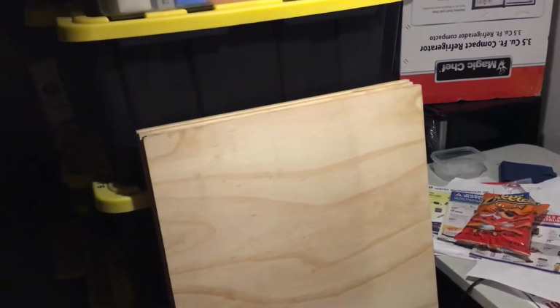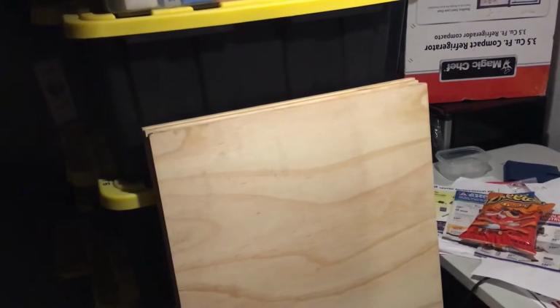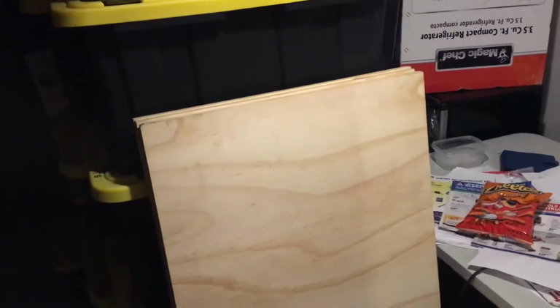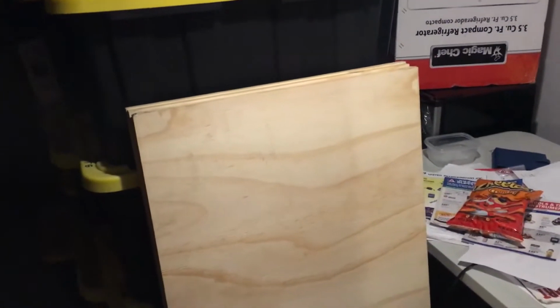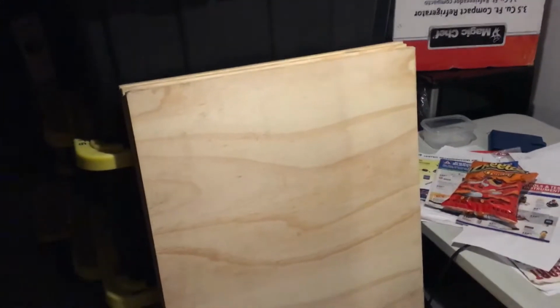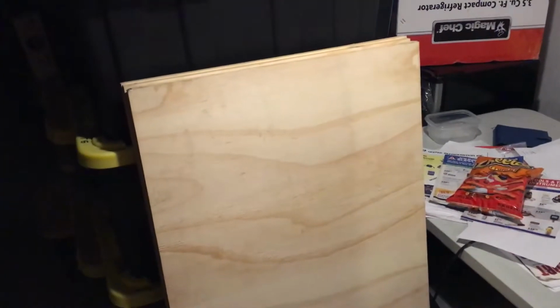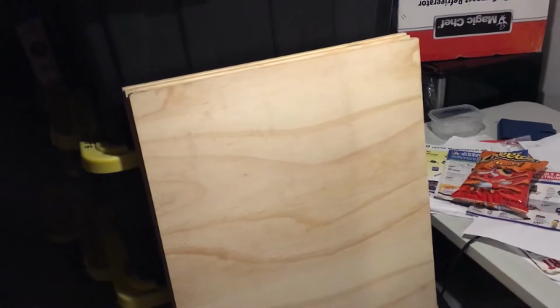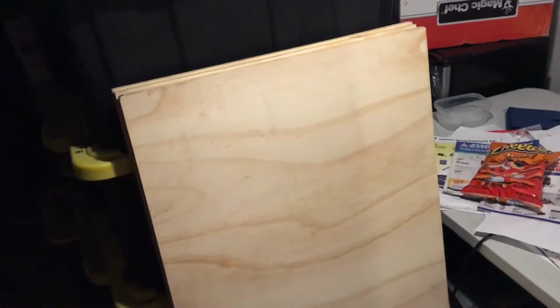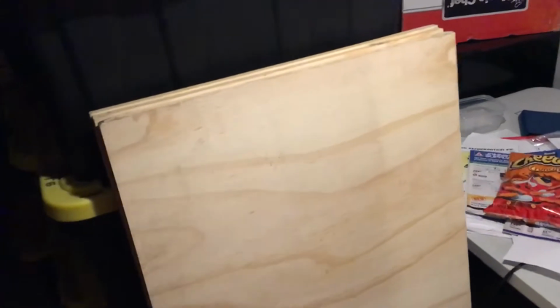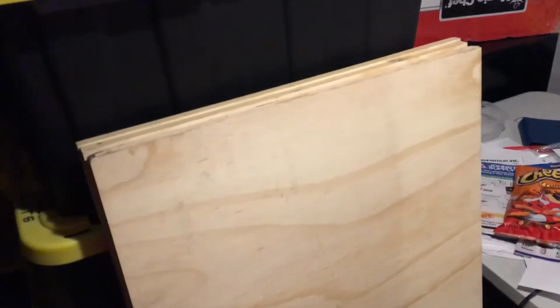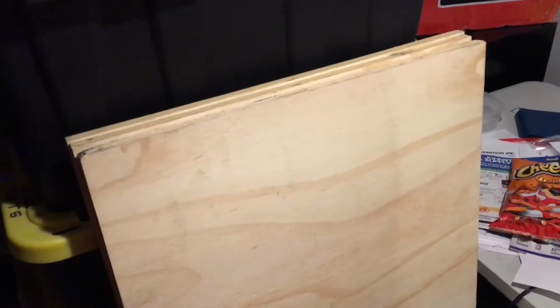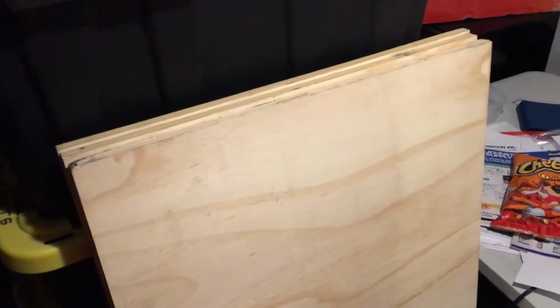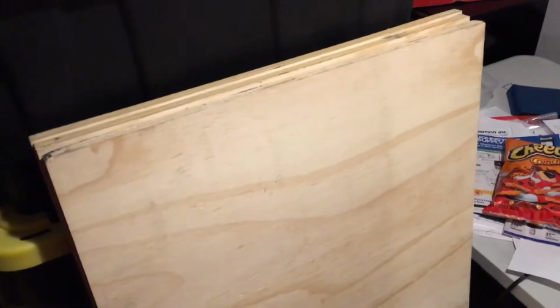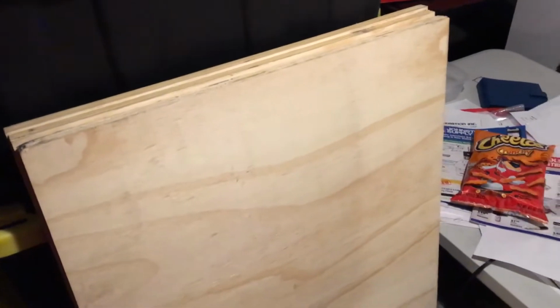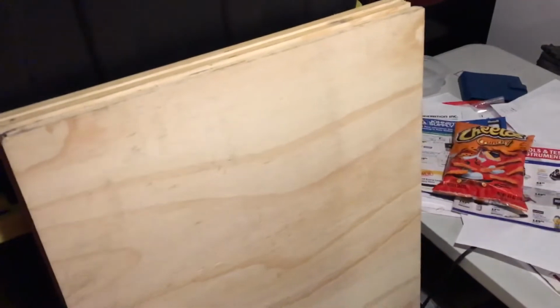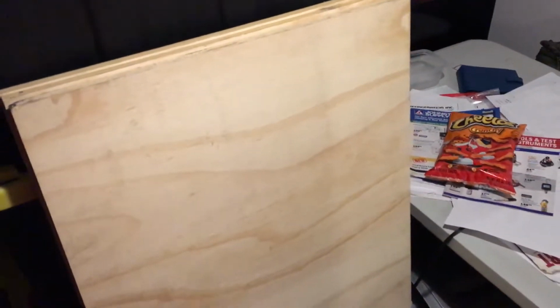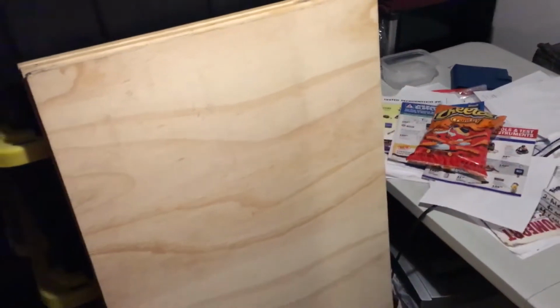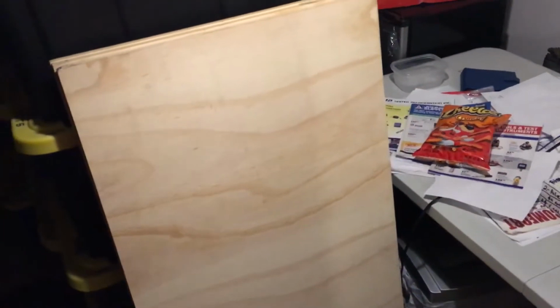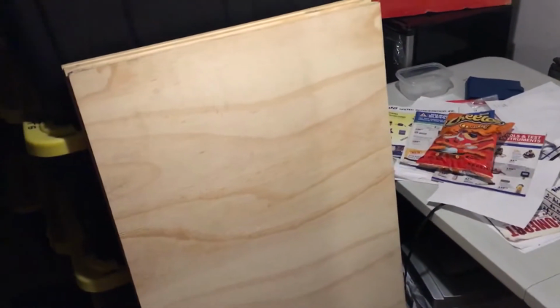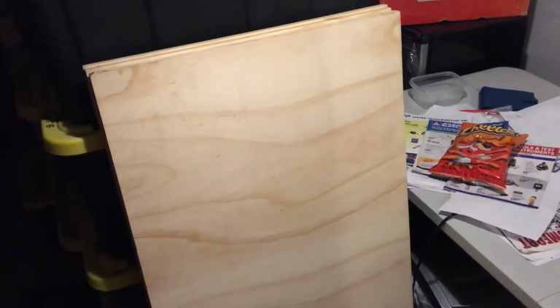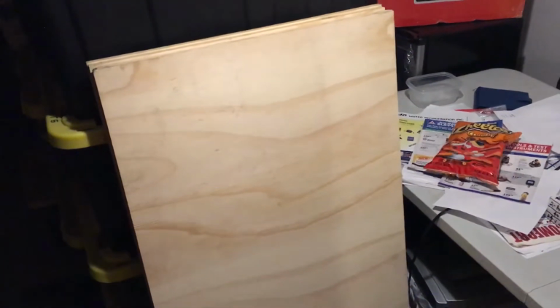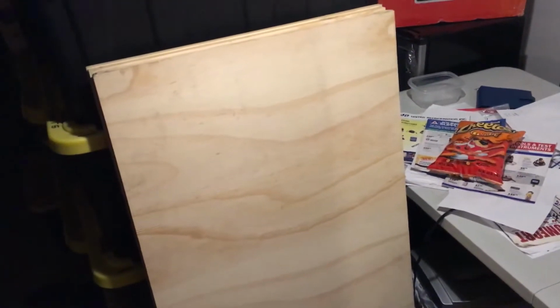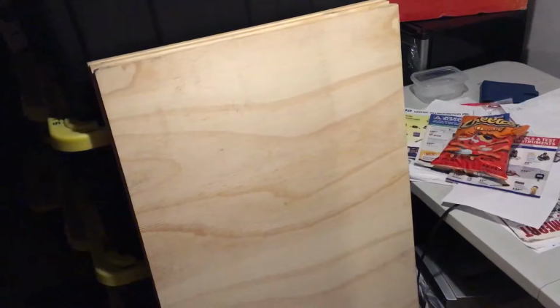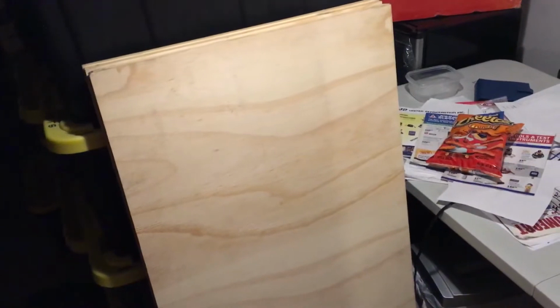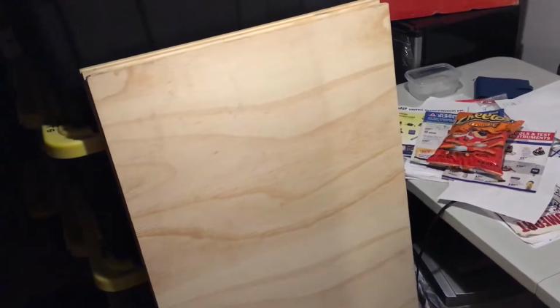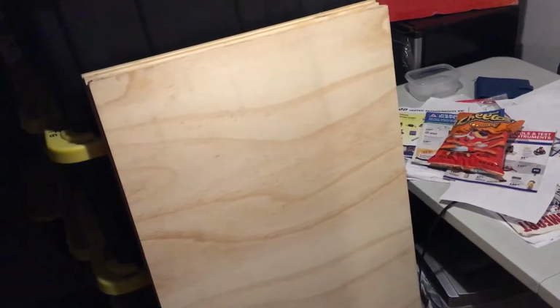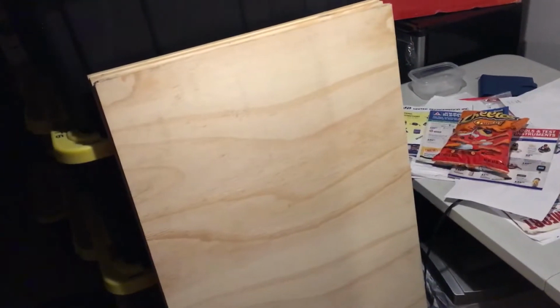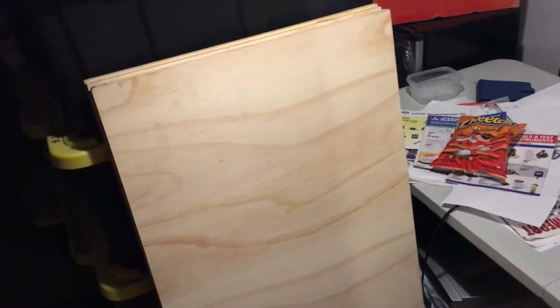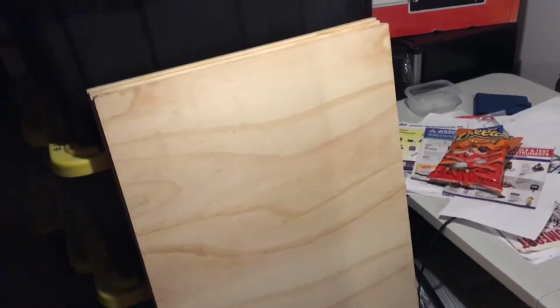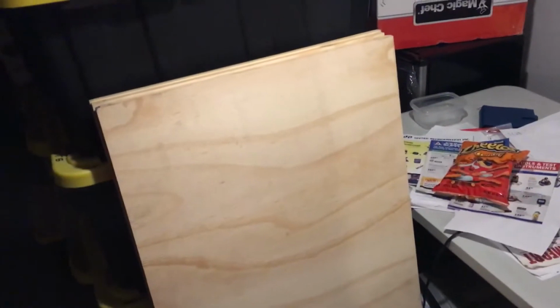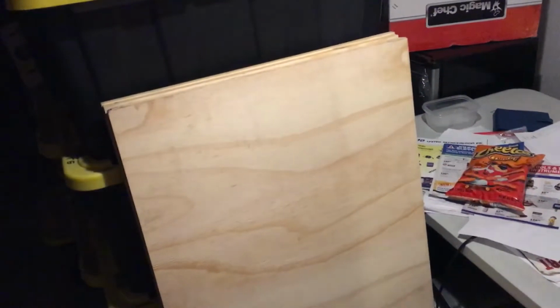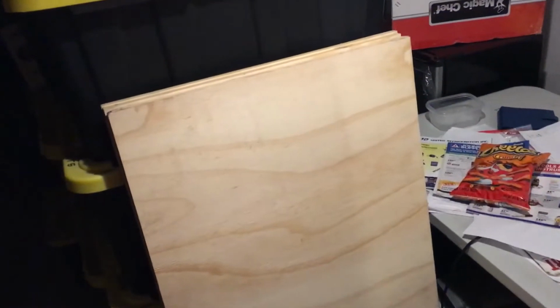Hey world, I just thought I'd make a video about how to make a platform up in an attic when you need to crawl around up there and there's nothing to crawl around except for two-by-fours and you risk falling through.